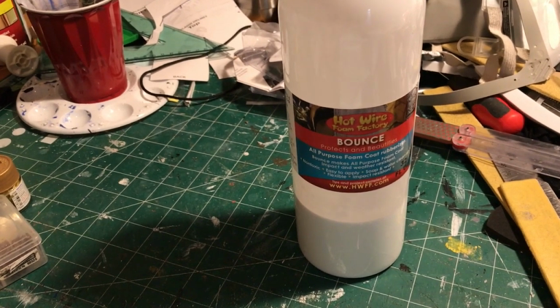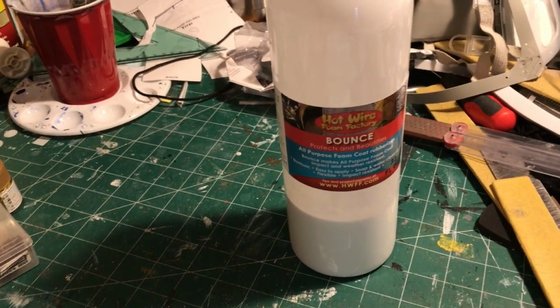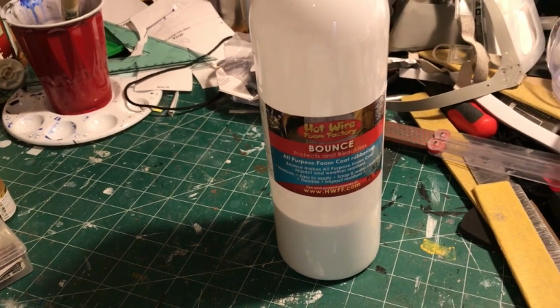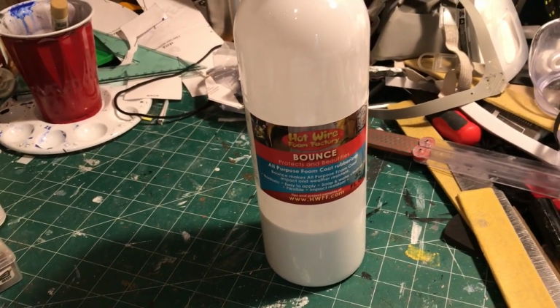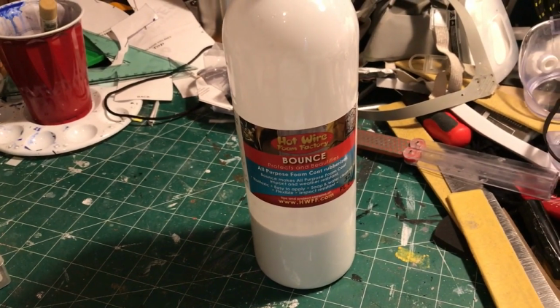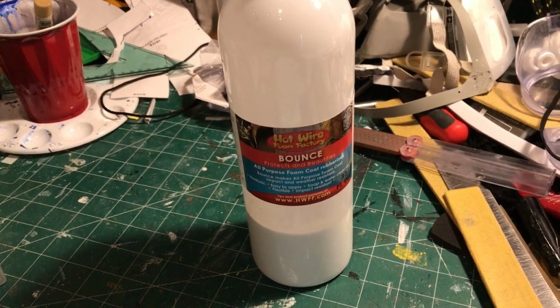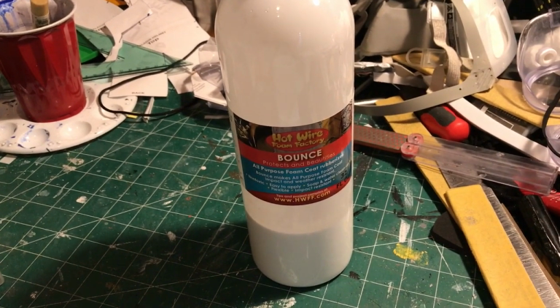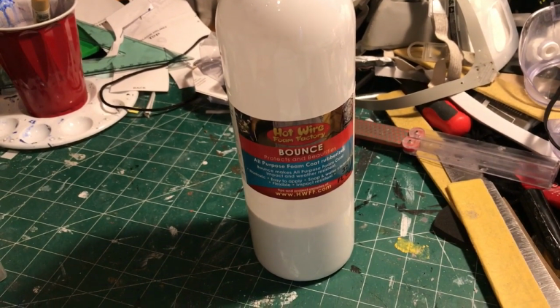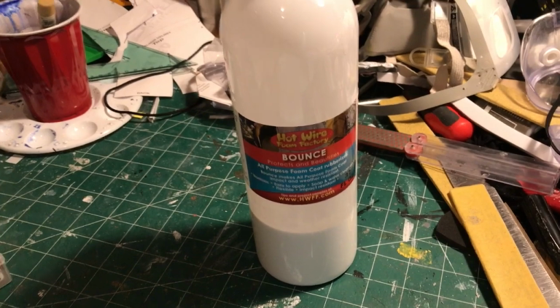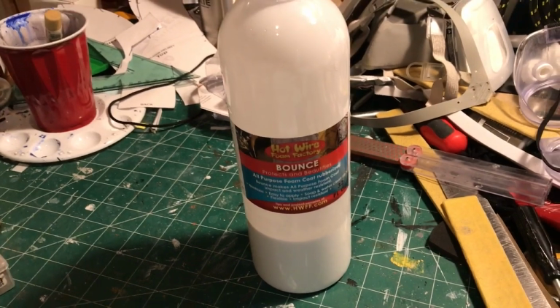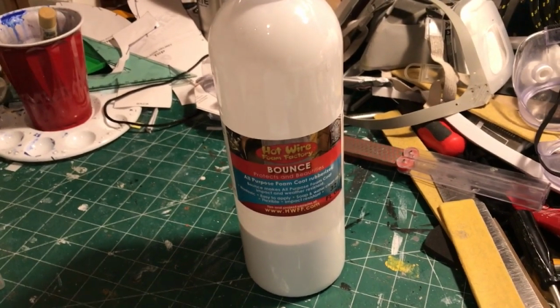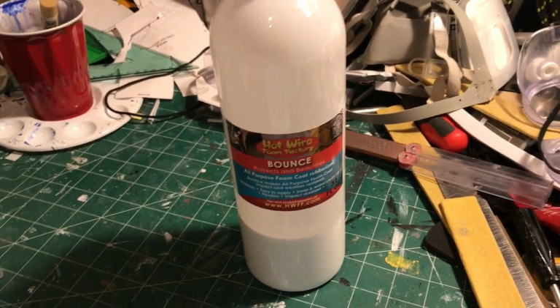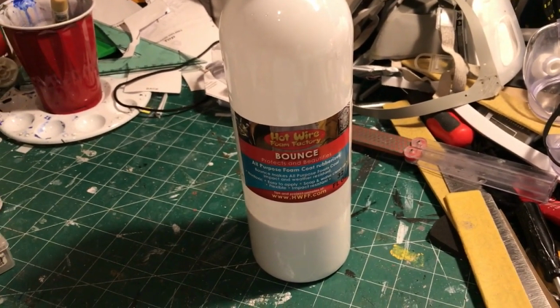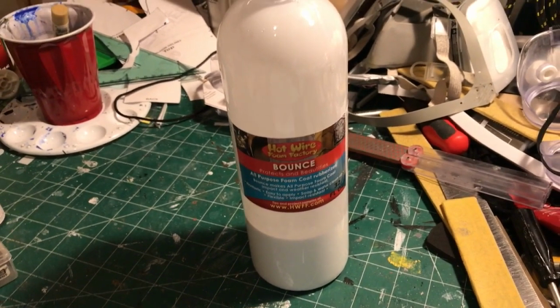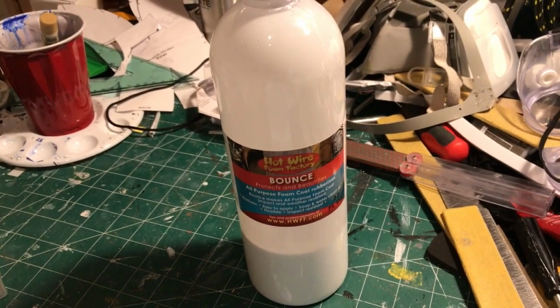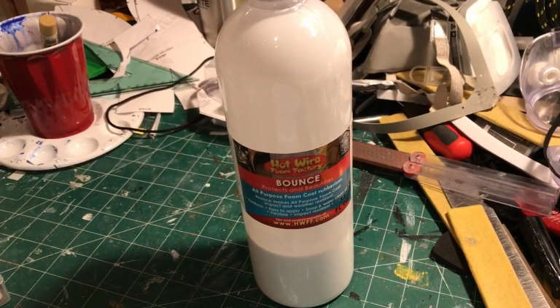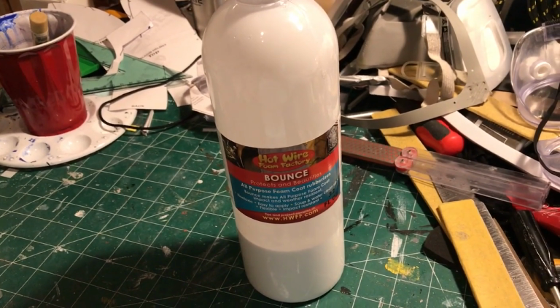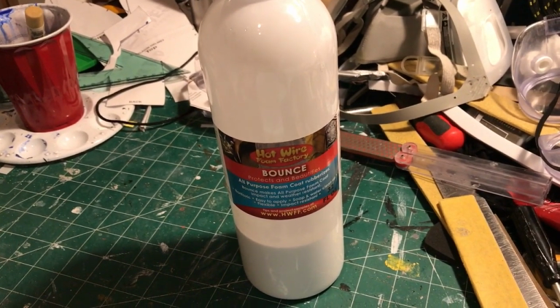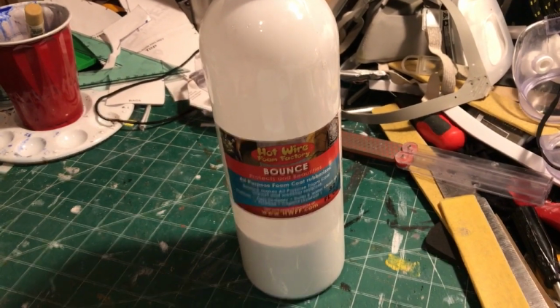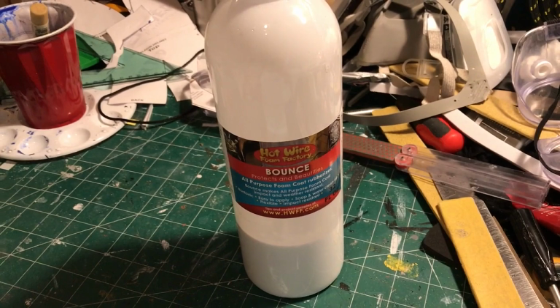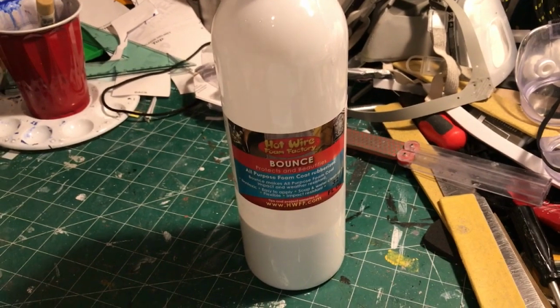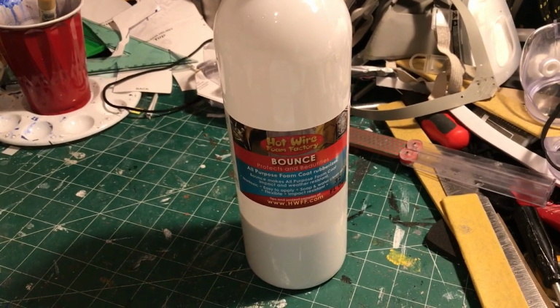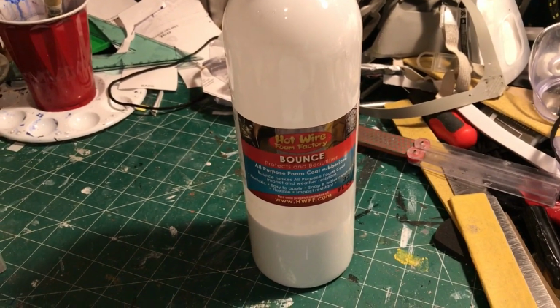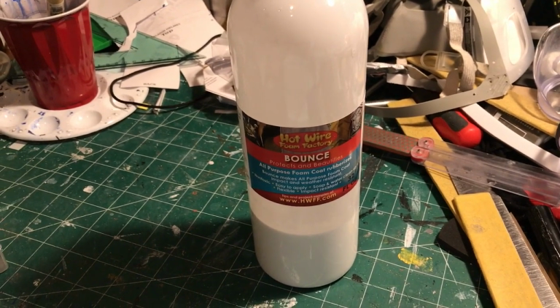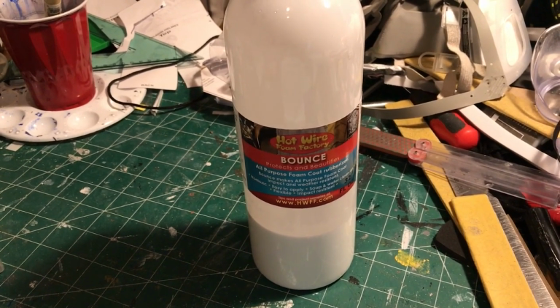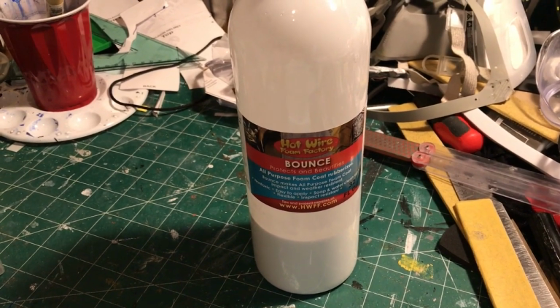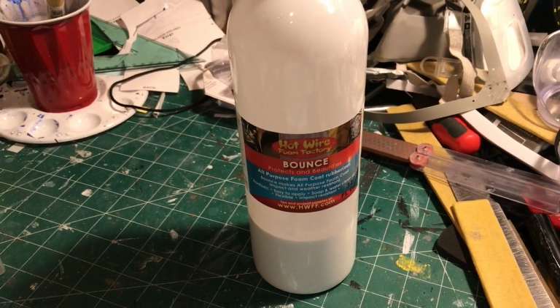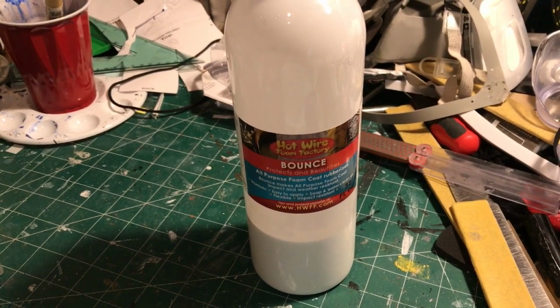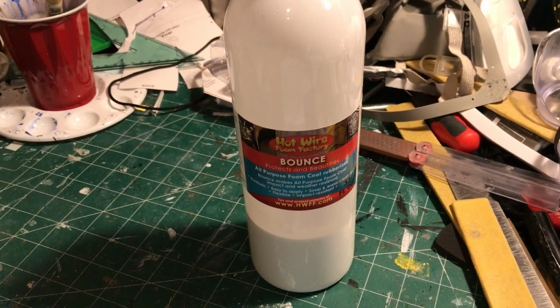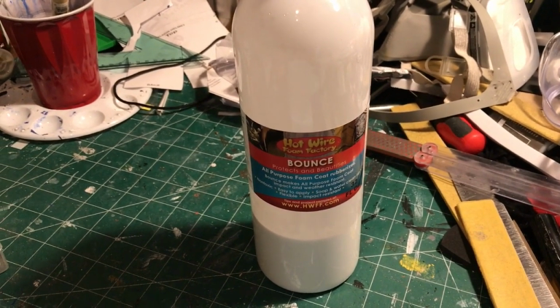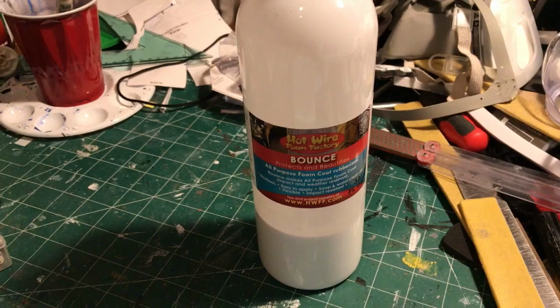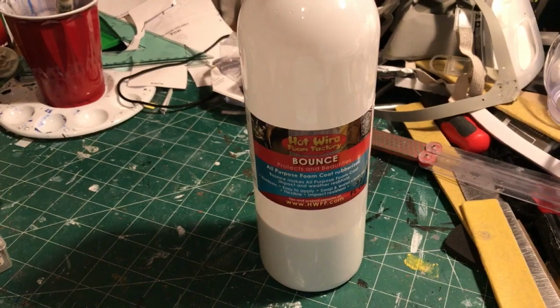Hotwire Foam Factory deals with a lot of products, materials, adhesives, and even tools specifically for use with polystyrene foam like Styrofoam and XPS foam, which I've used on several occasions.